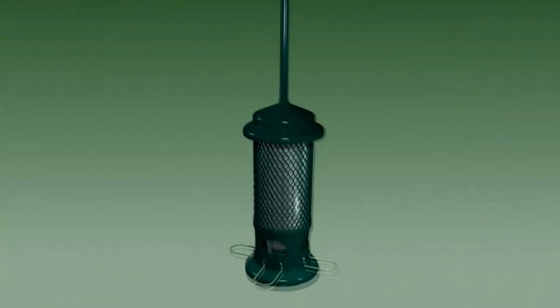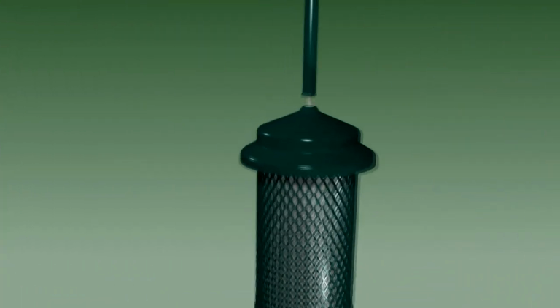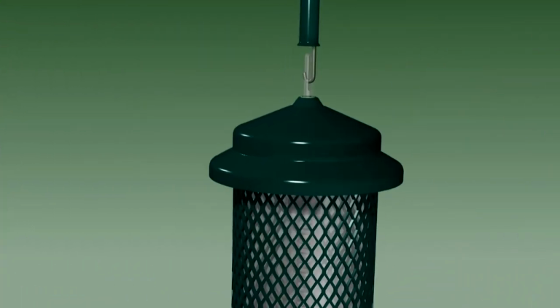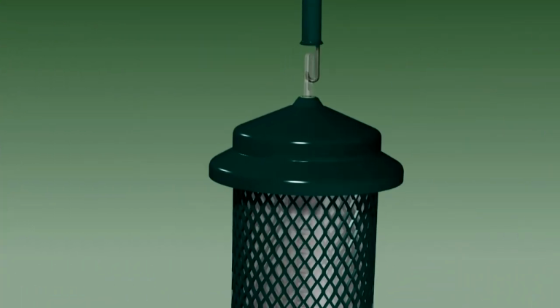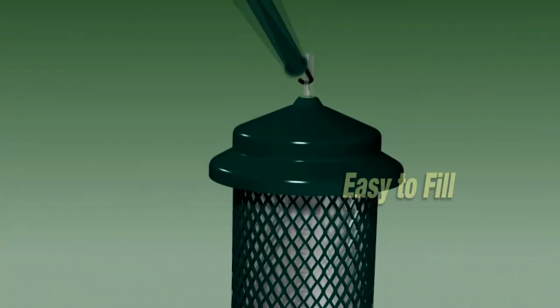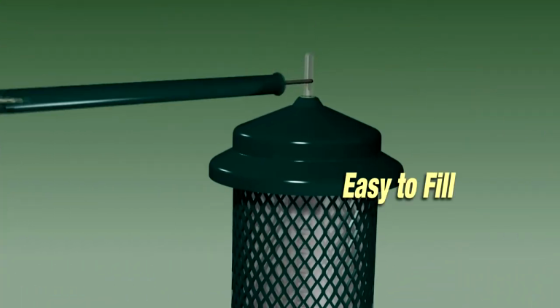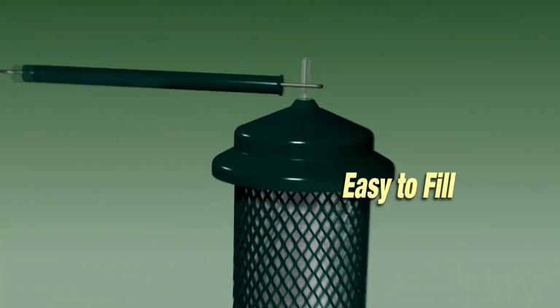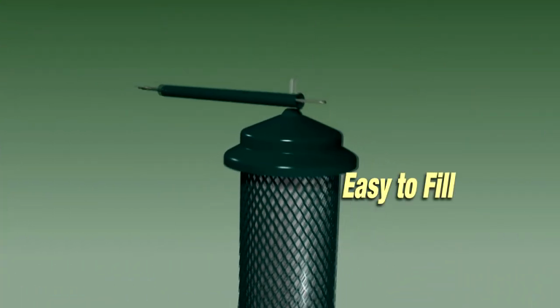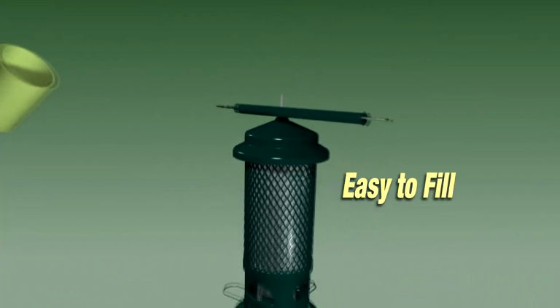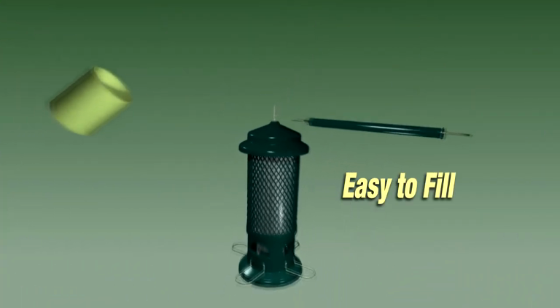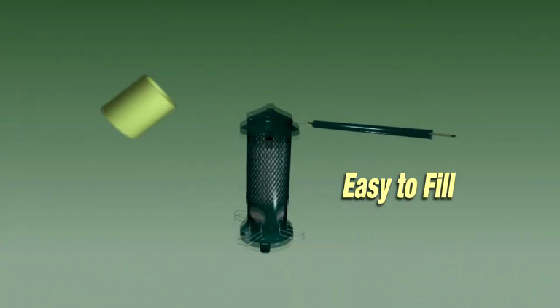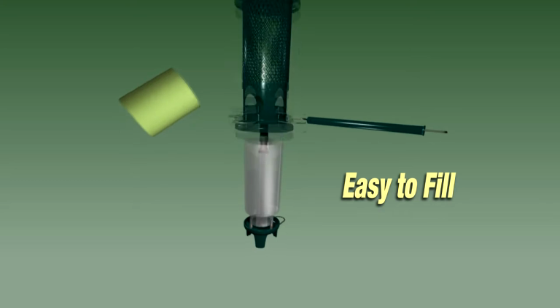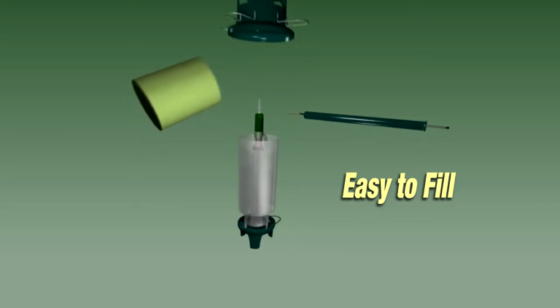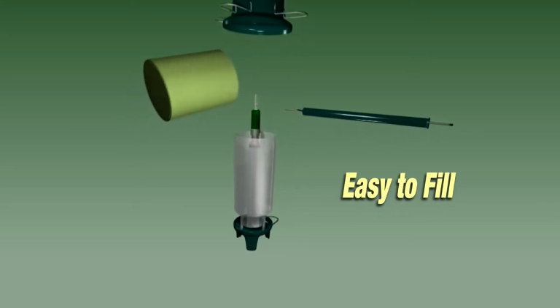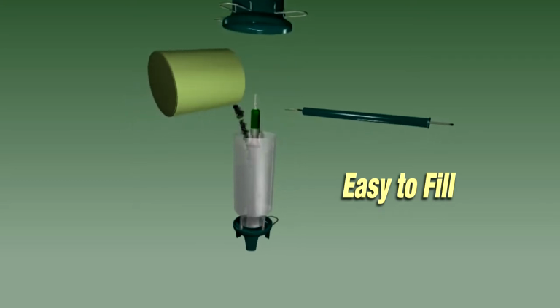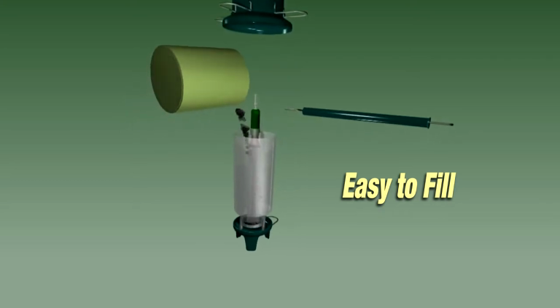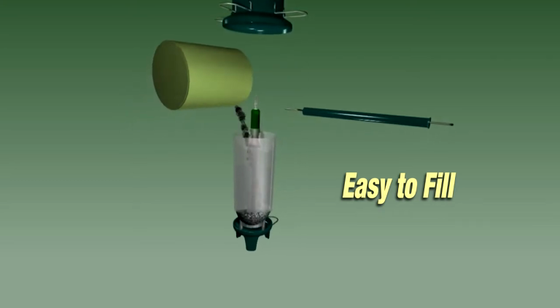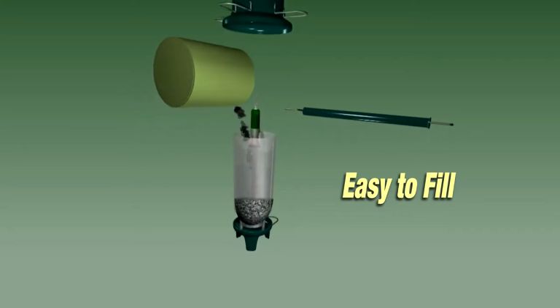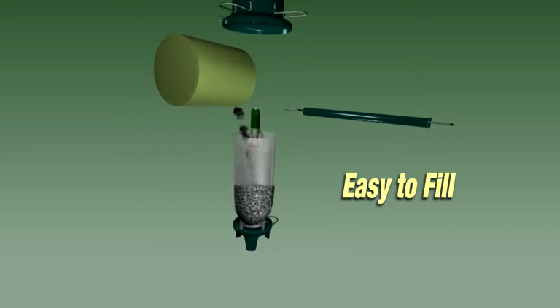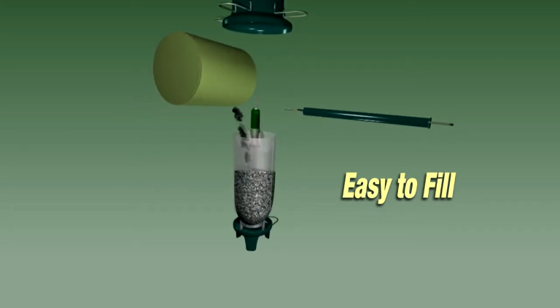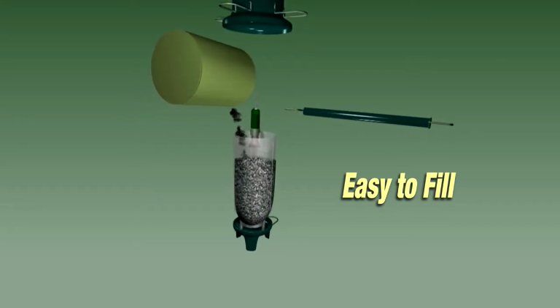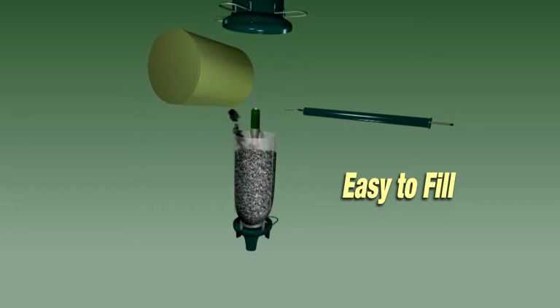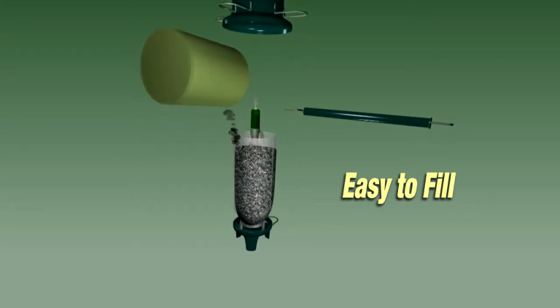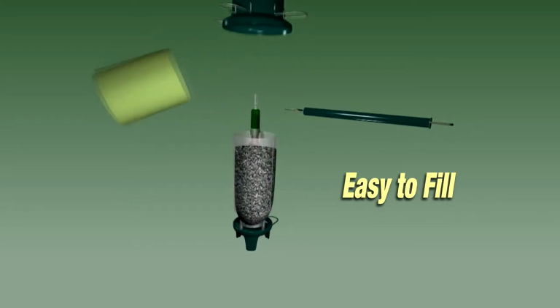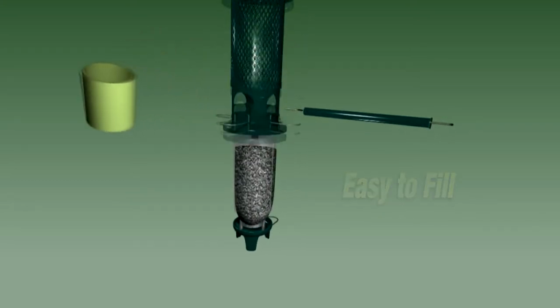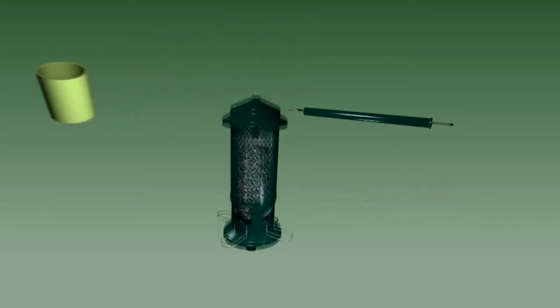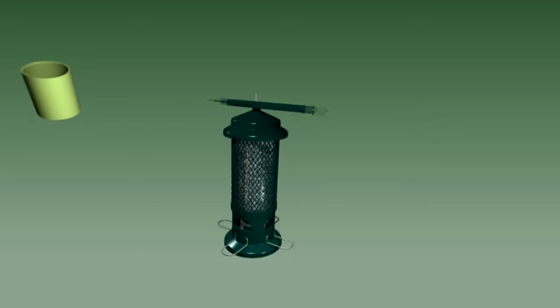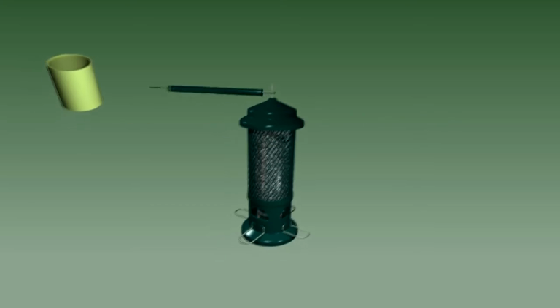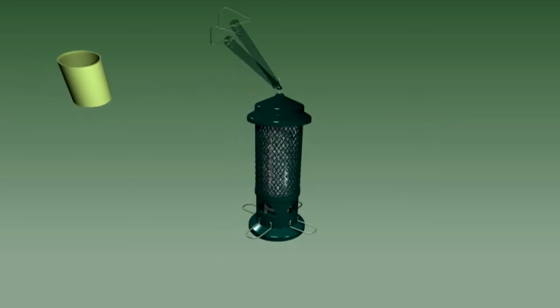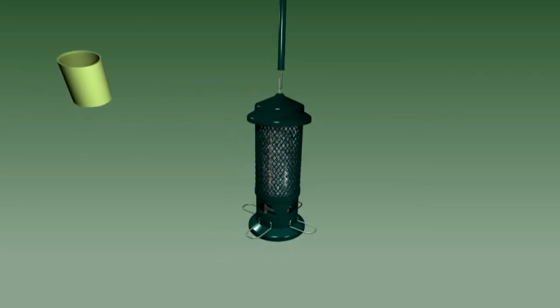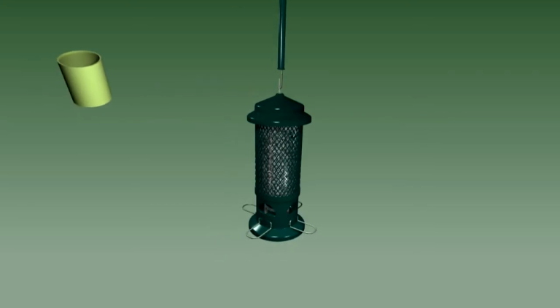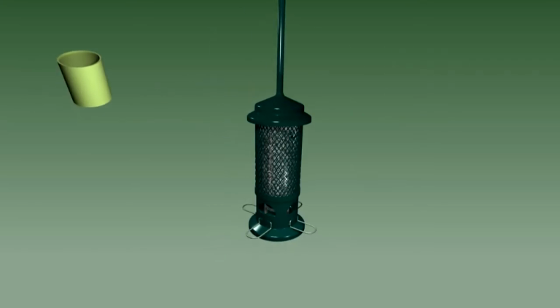The standard is easy to fill. Swivel the hanger to unhook it, pour the seed into the wide tube, and put it back together. Done.